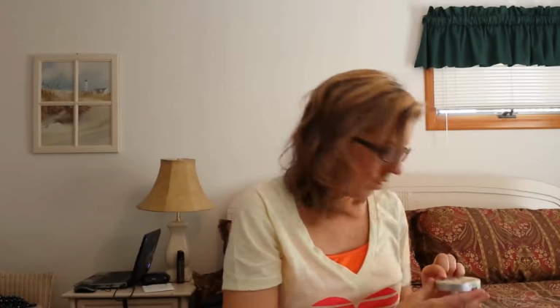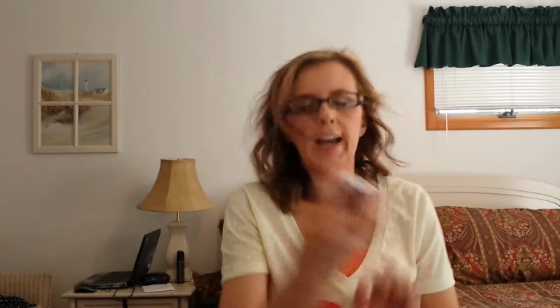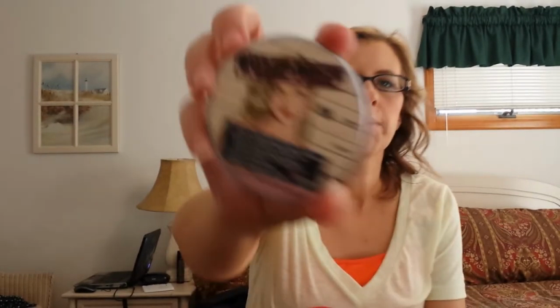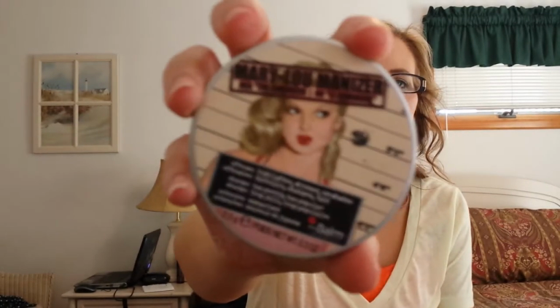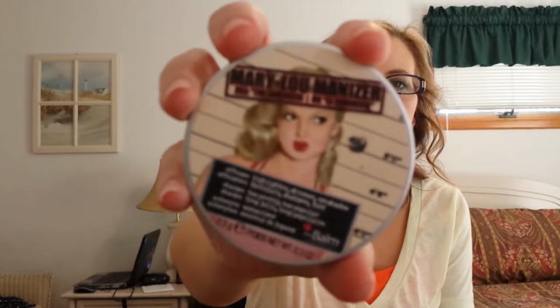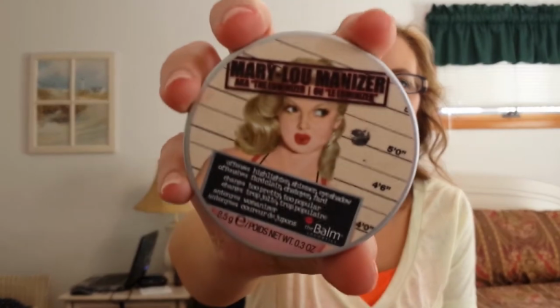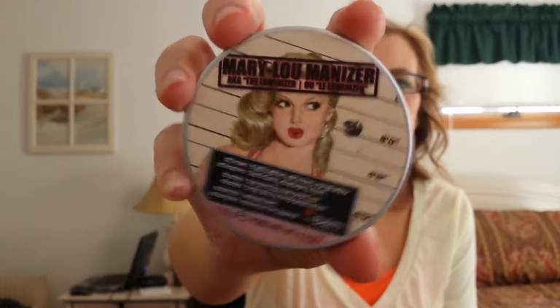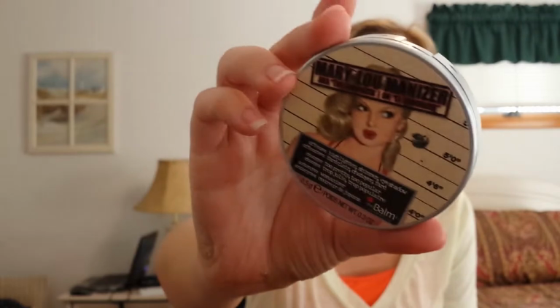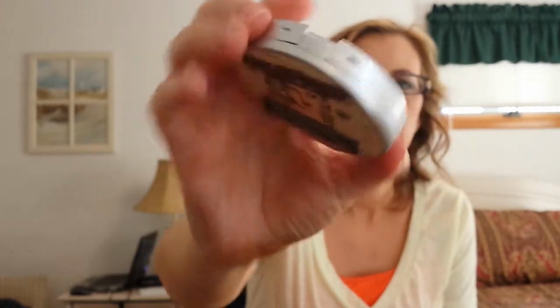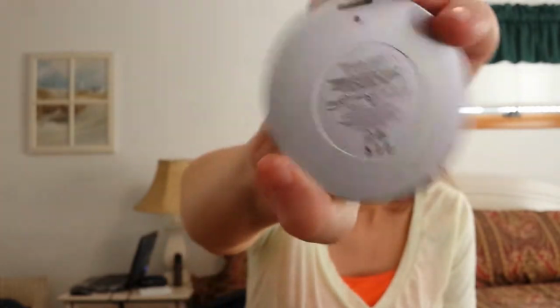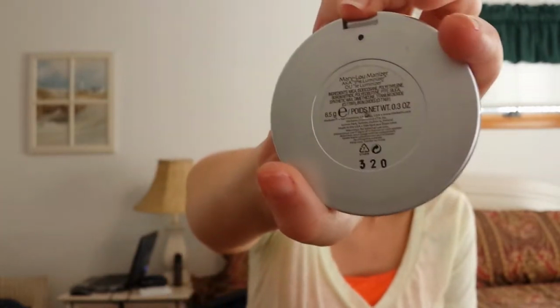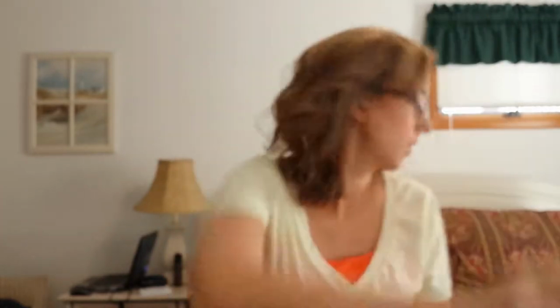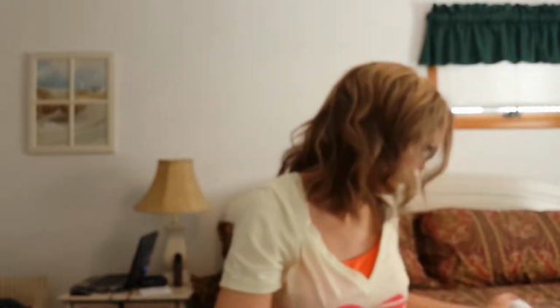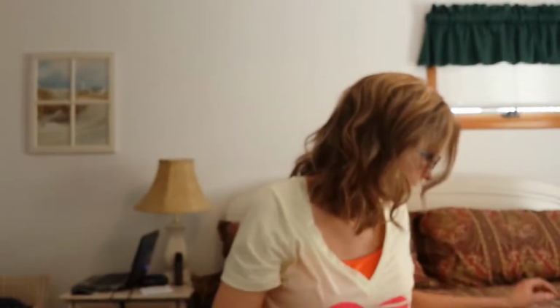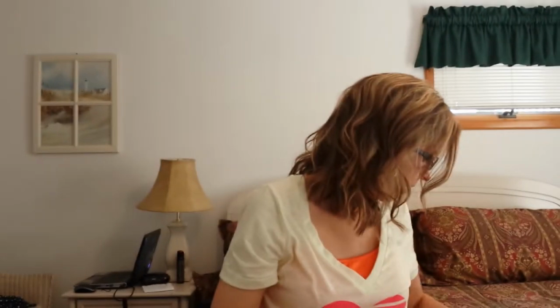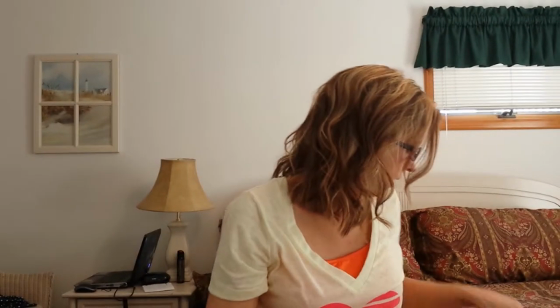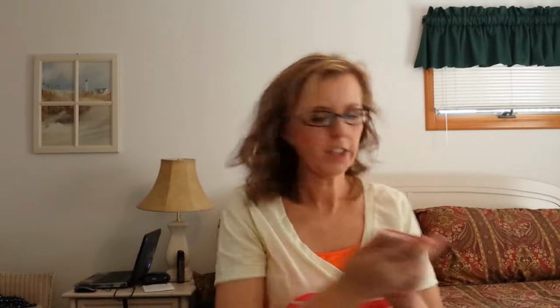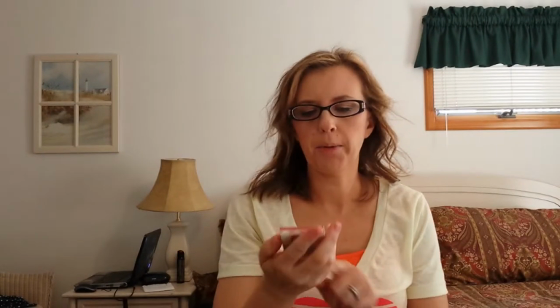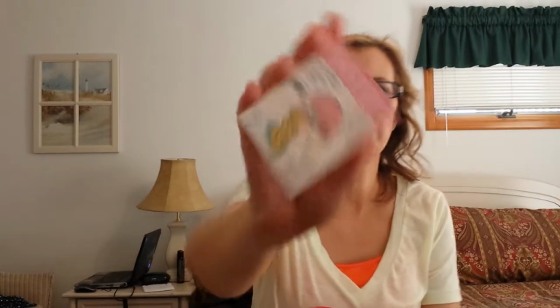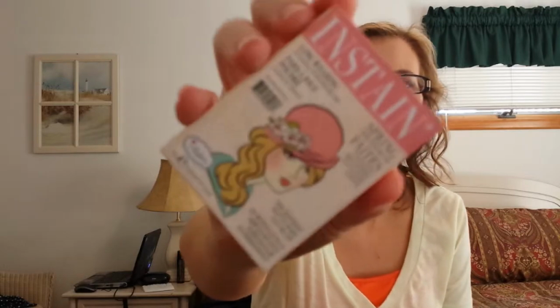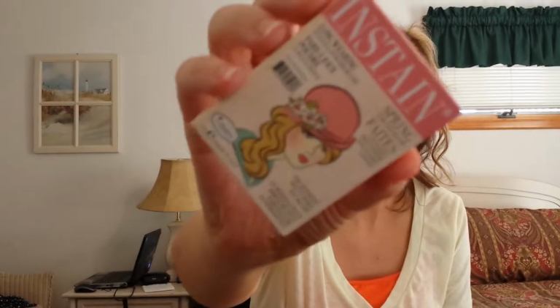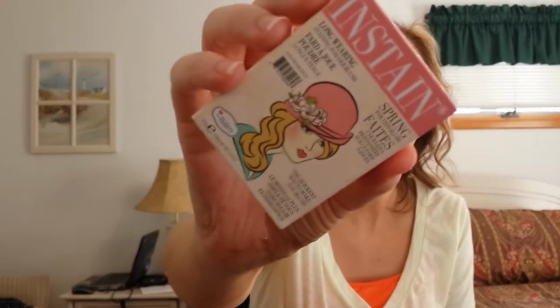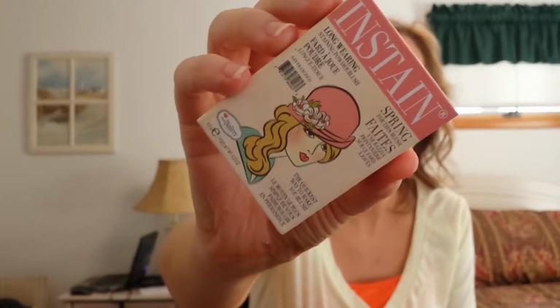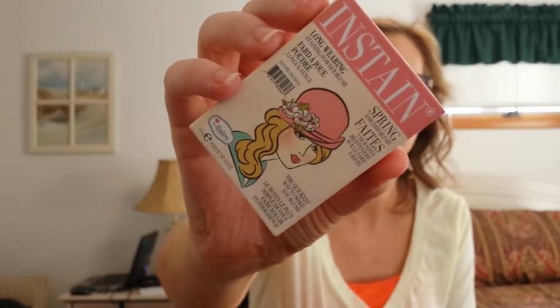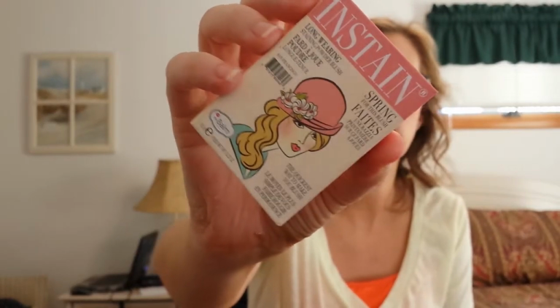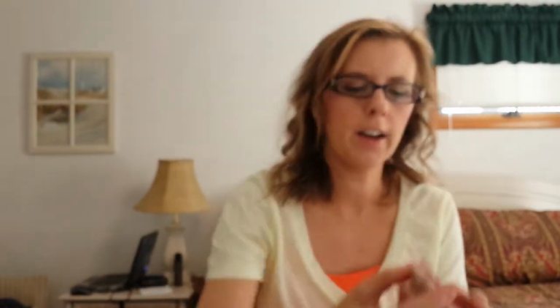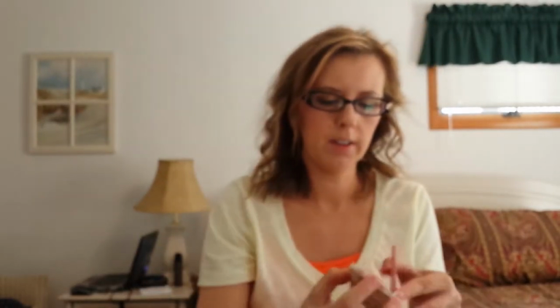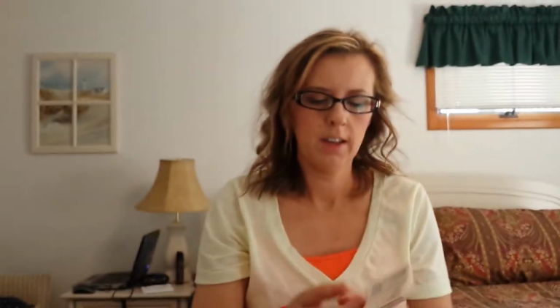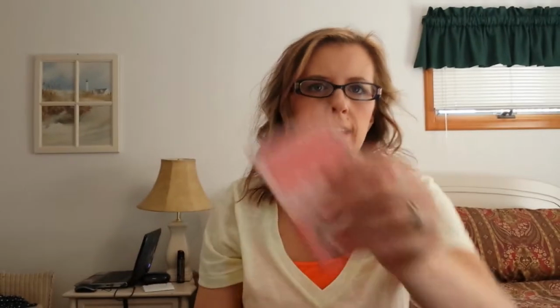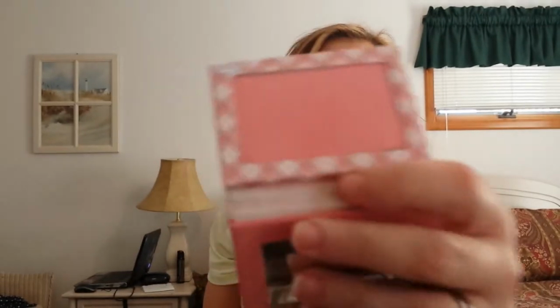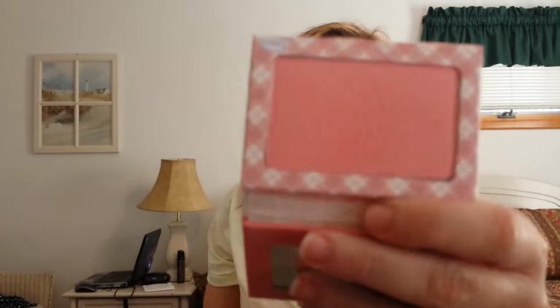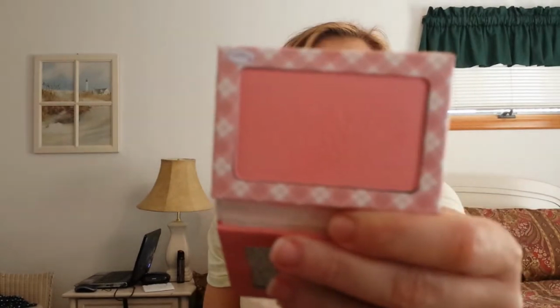For a highlight, I brought the Balm Mary Luminizer. For blush, I brought the Balm Insta Stain, and the color is Argyle. This is the color pink.